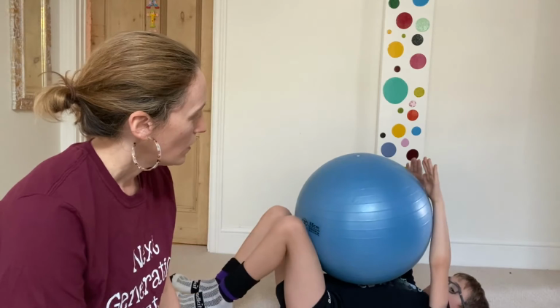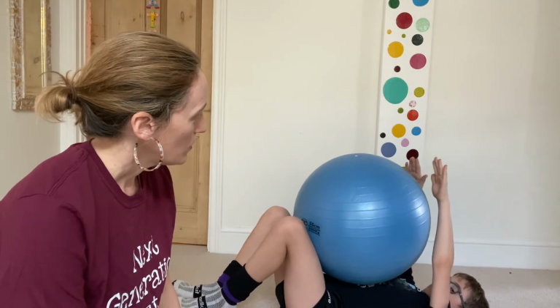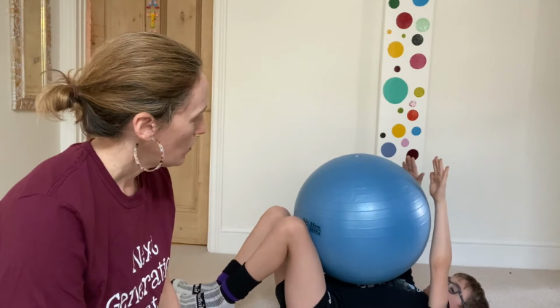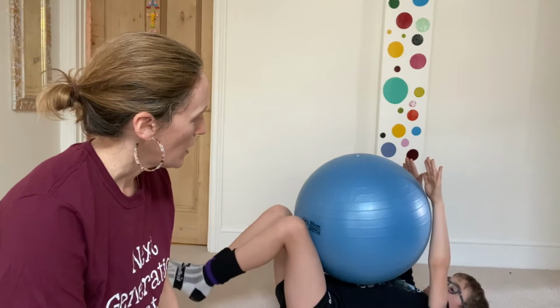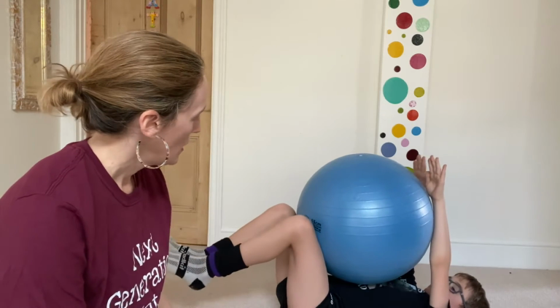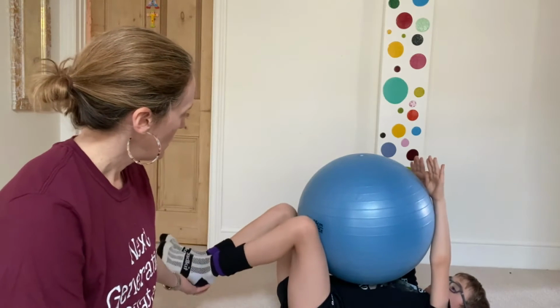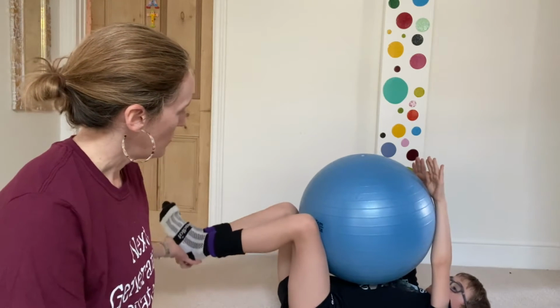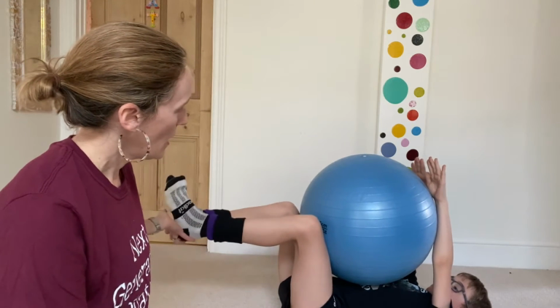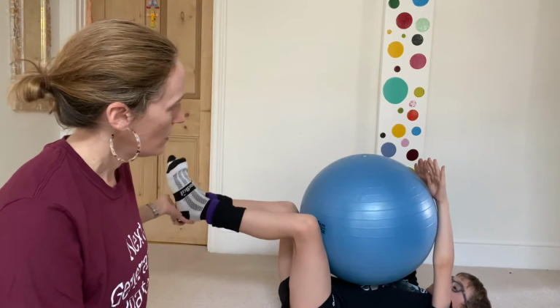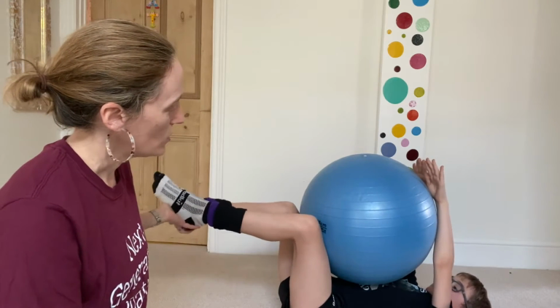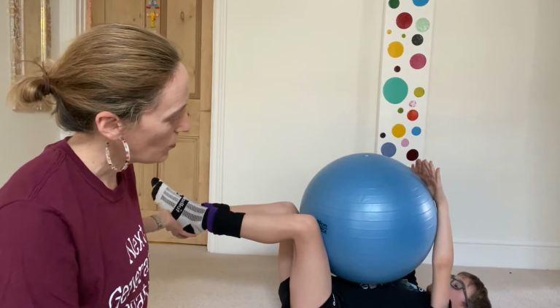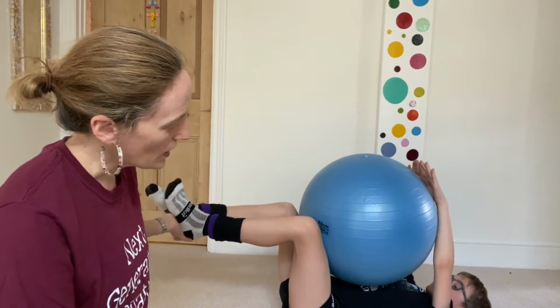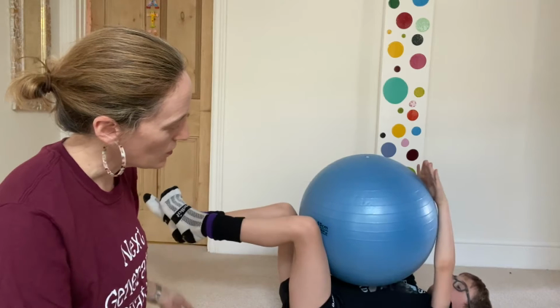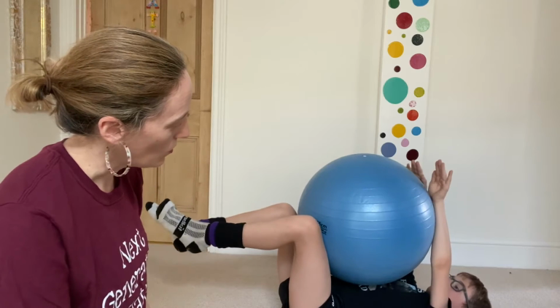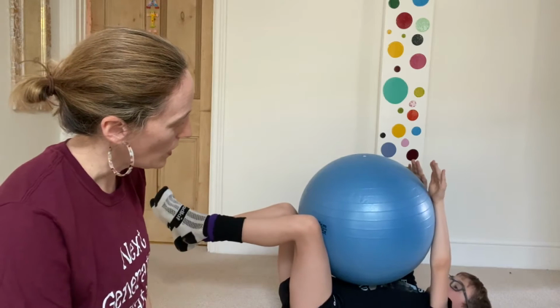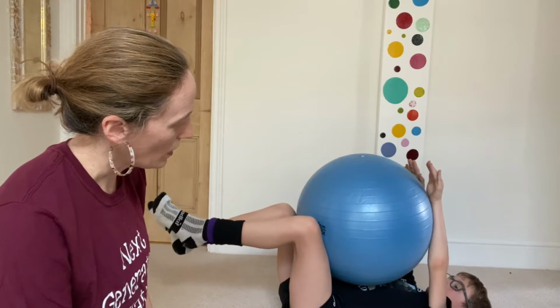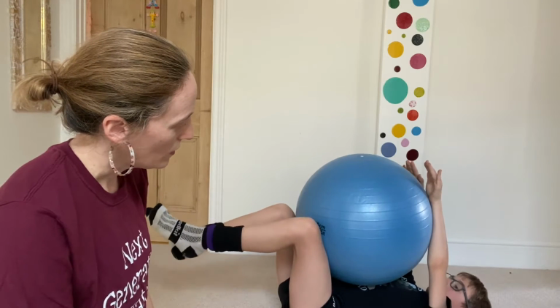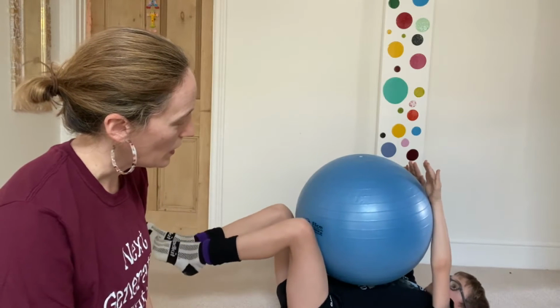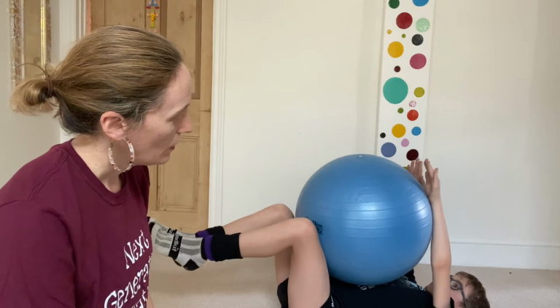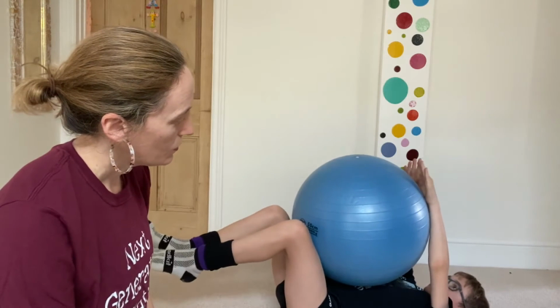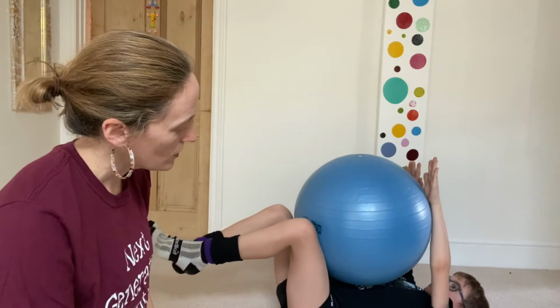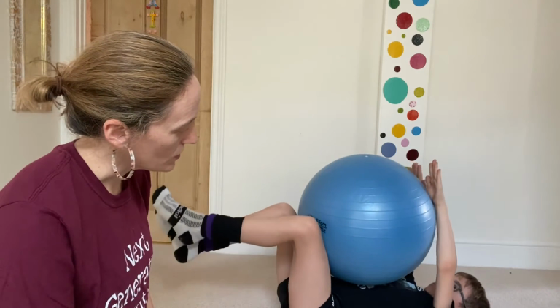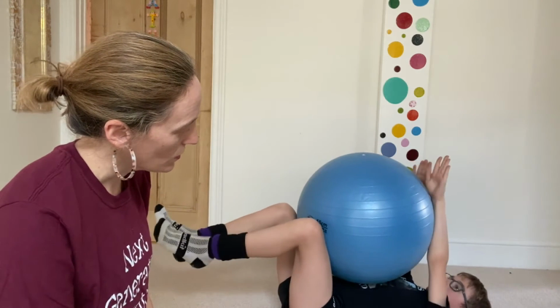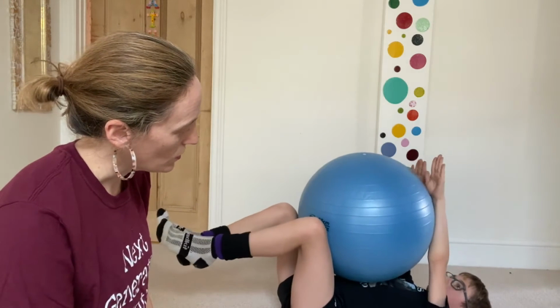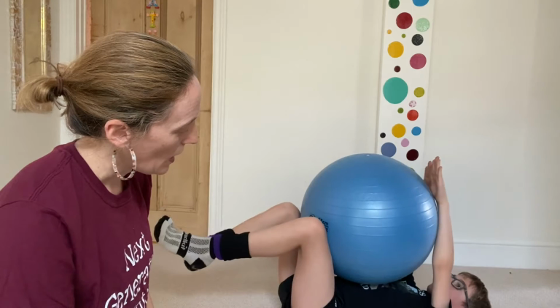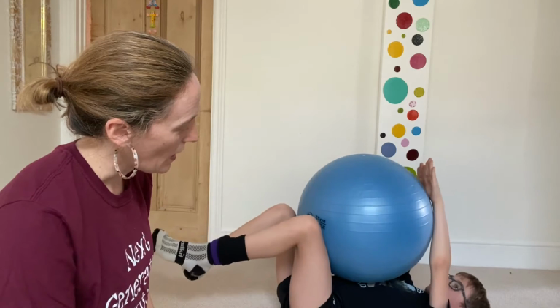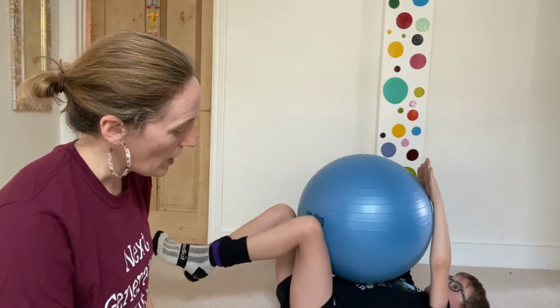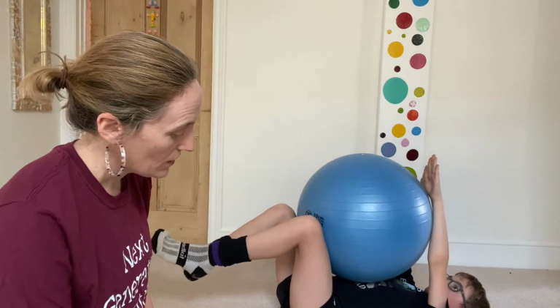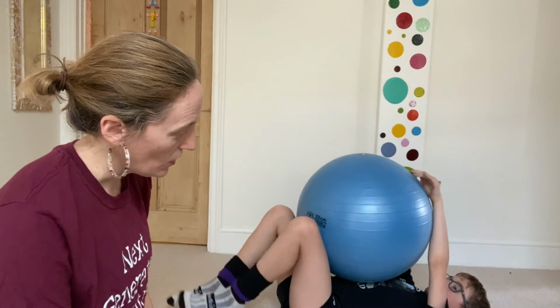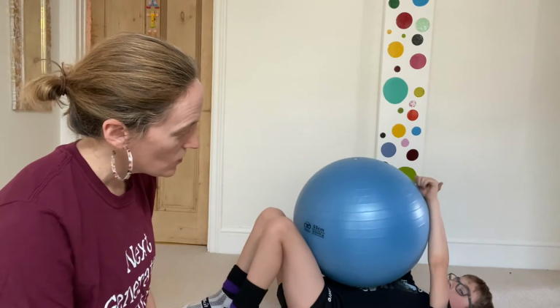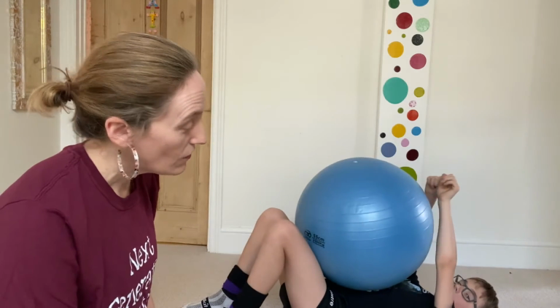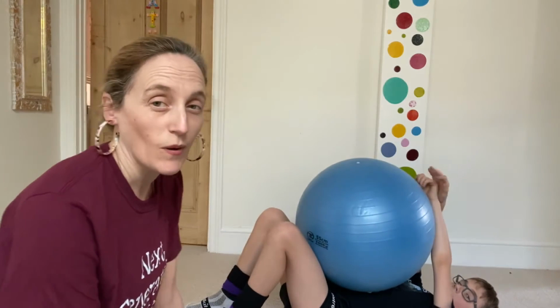Gently press against the ball and release. We'll do that one more time — bring the legs up if you can. Gentle pressure against the ball, breathe normally, relax your shoulders, and relax. That's the first one.